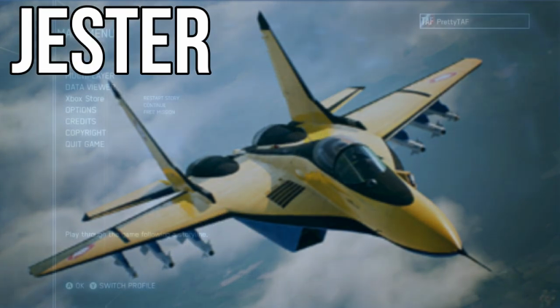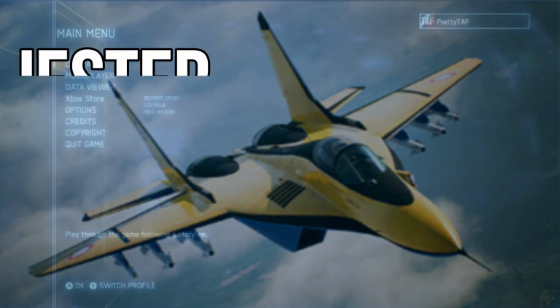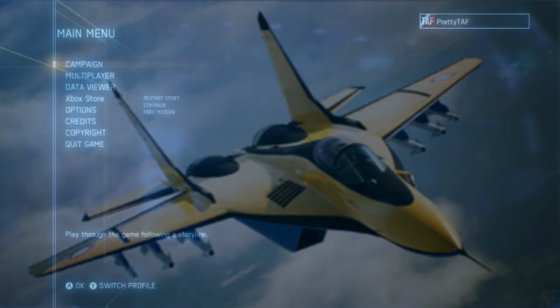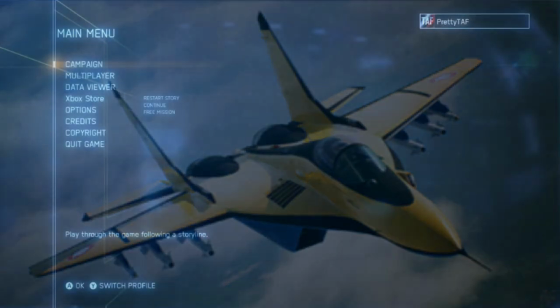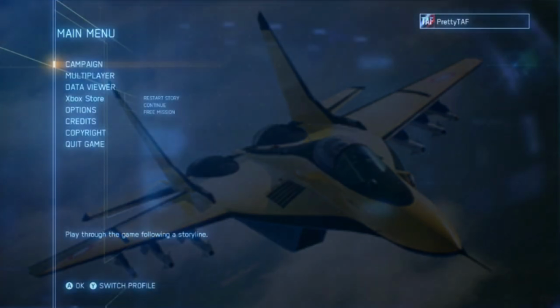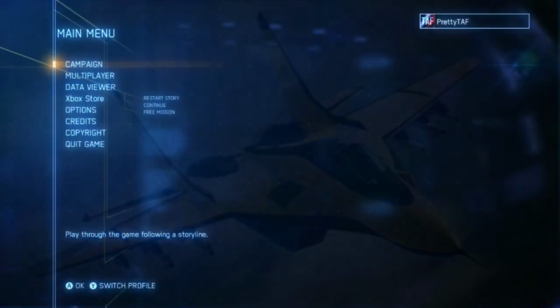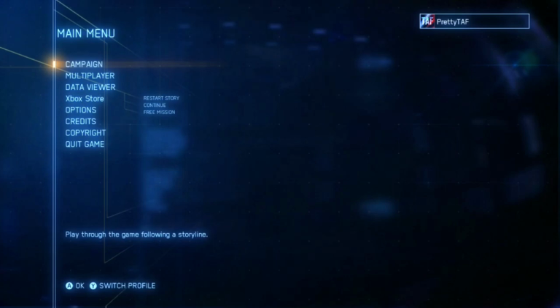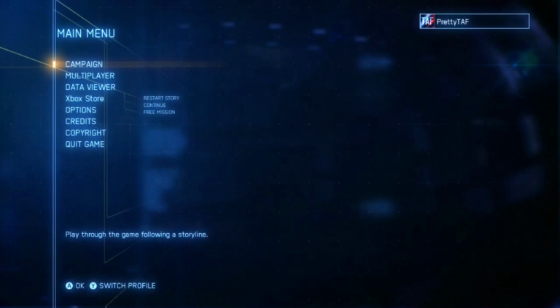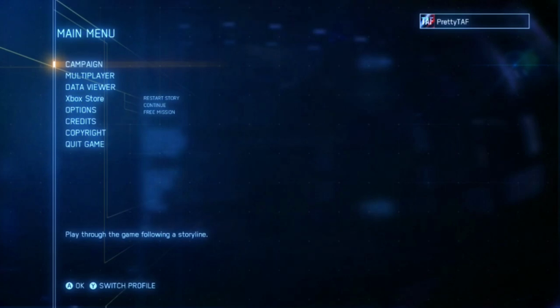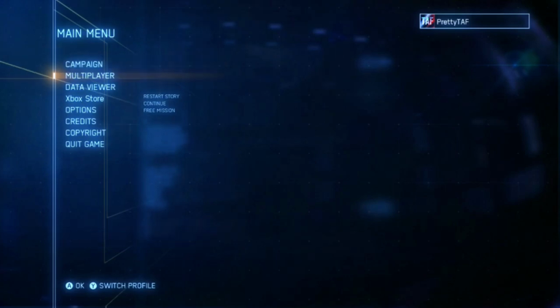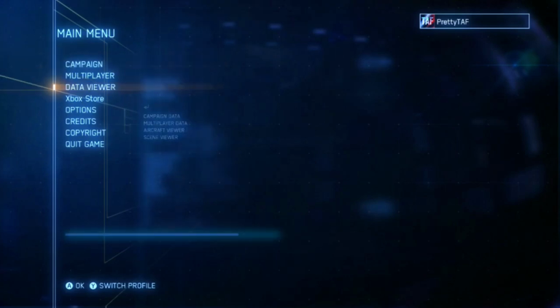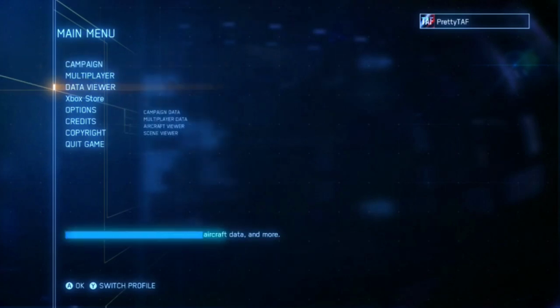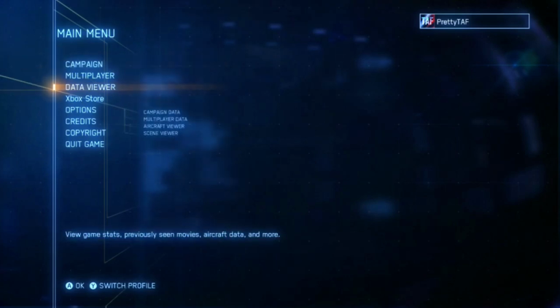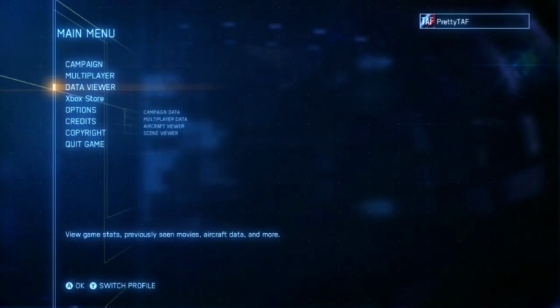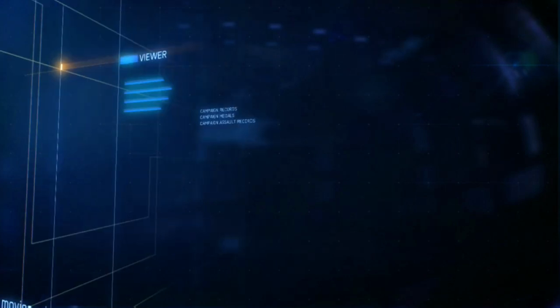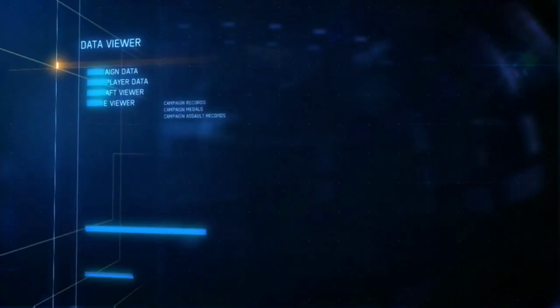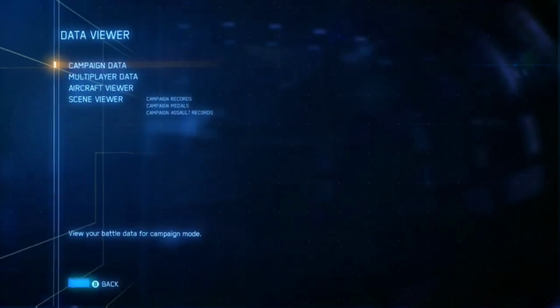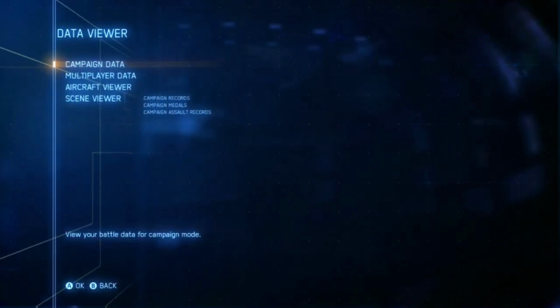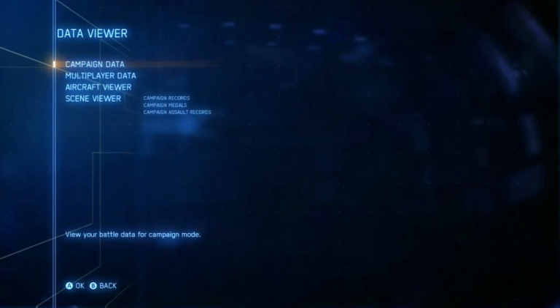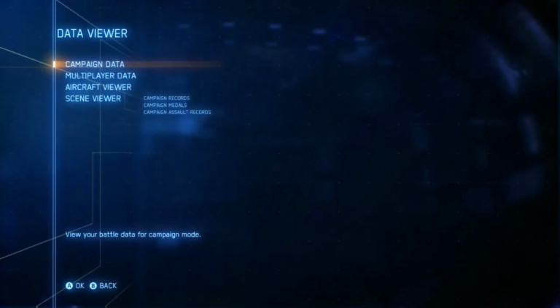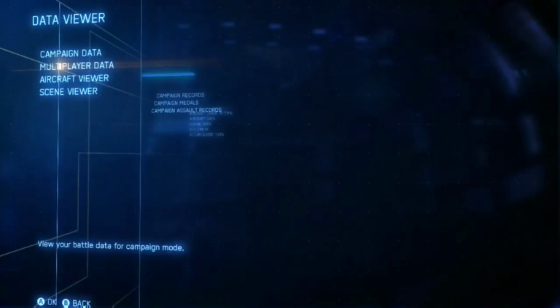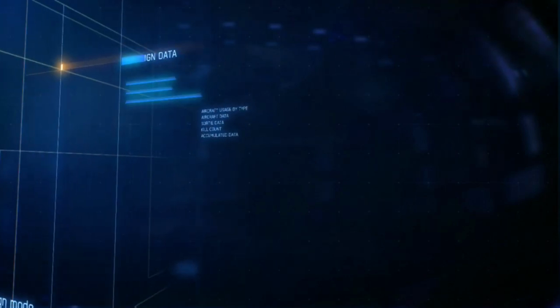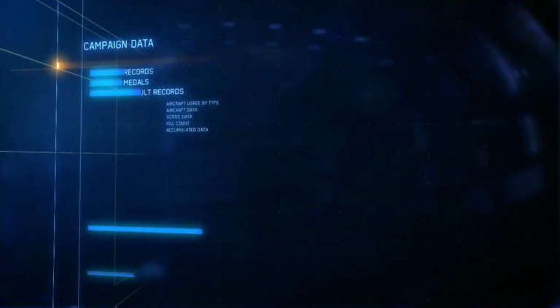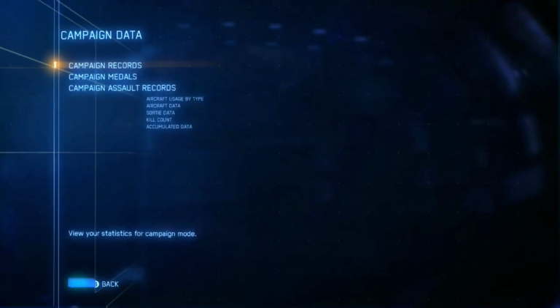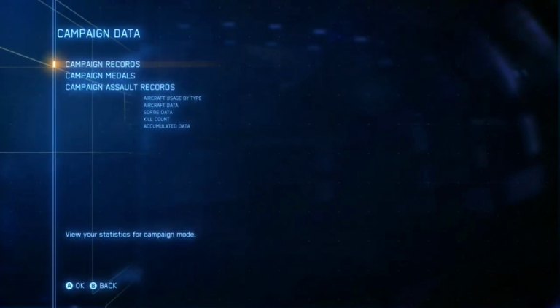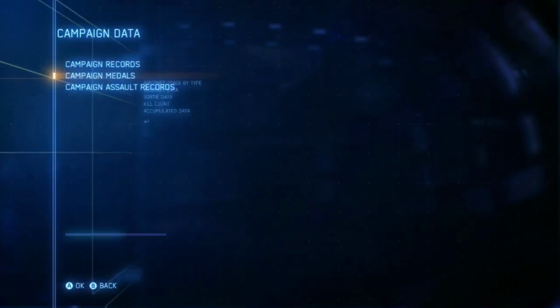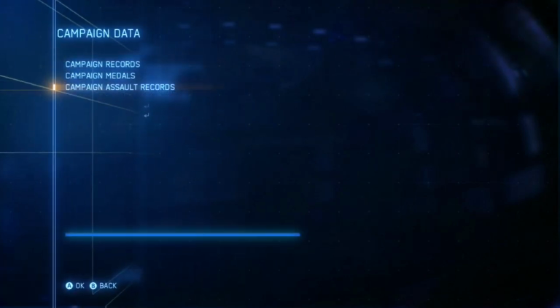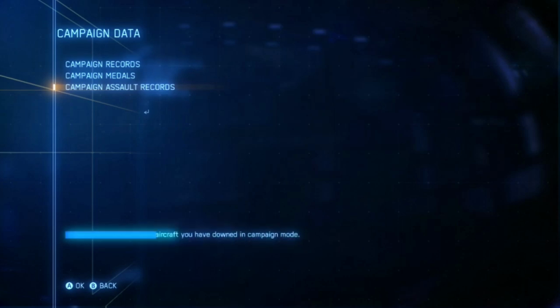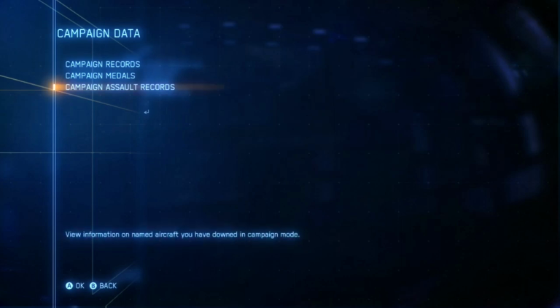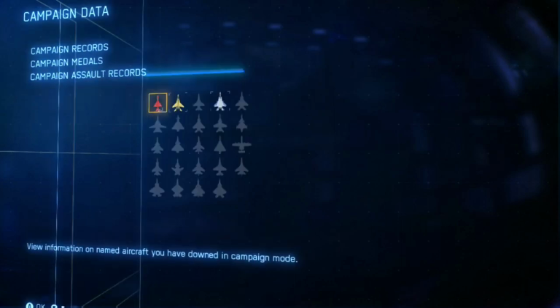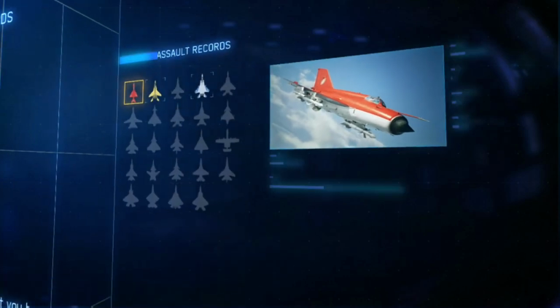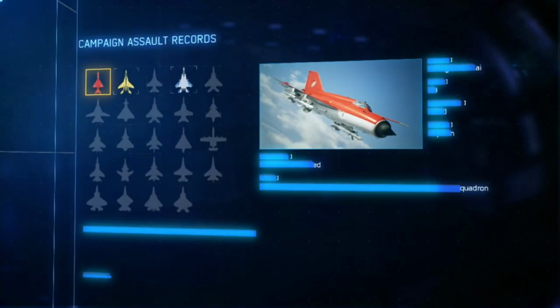If you don't know how to view these skins, all you need to do is go to the Data Viewer, then go to Campaign Data, then go to Campaign Assault Records.